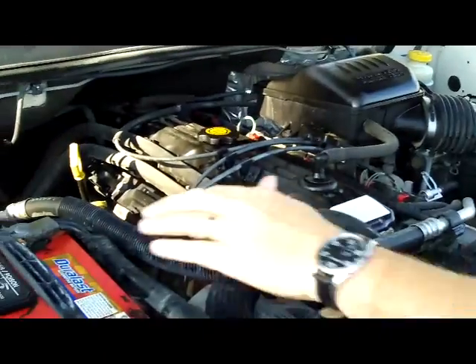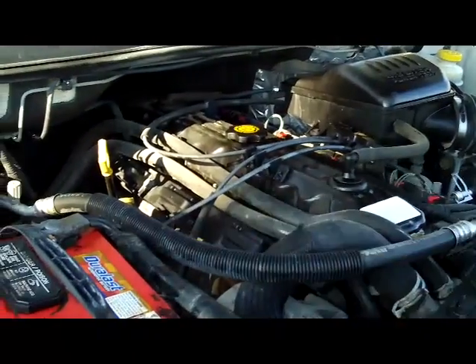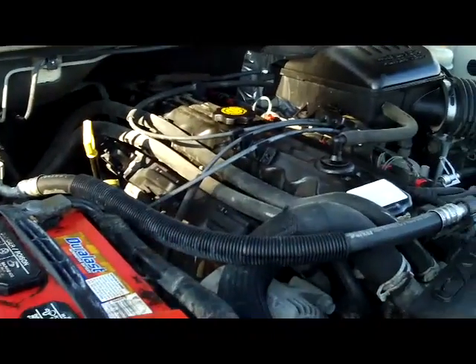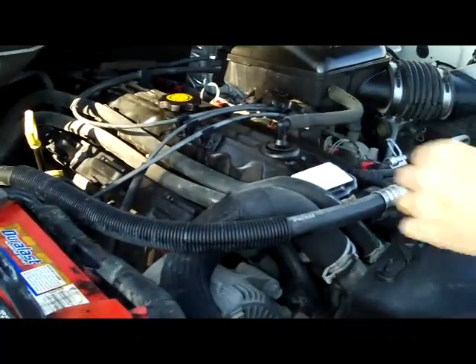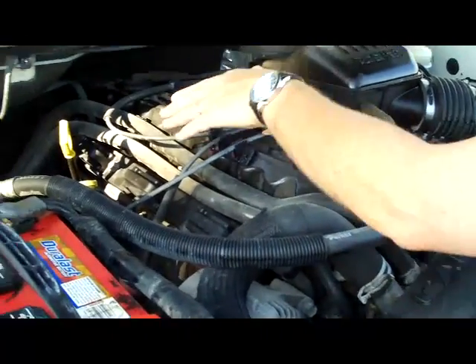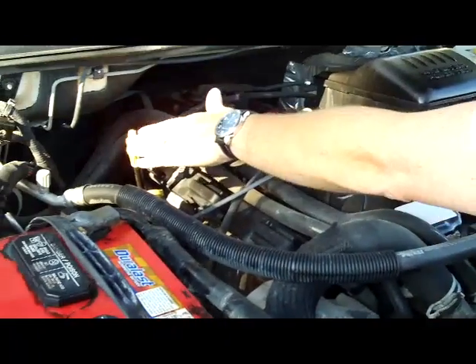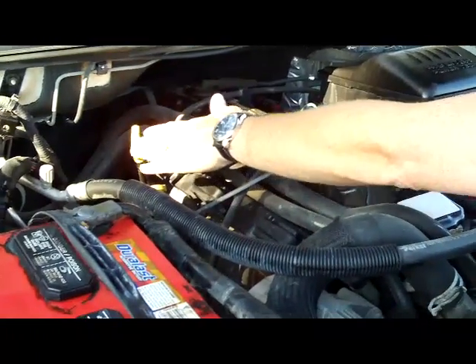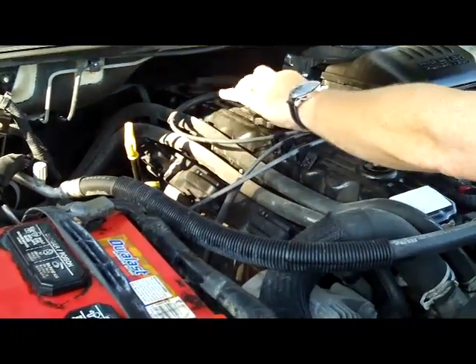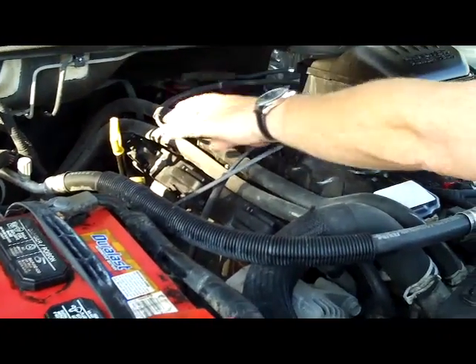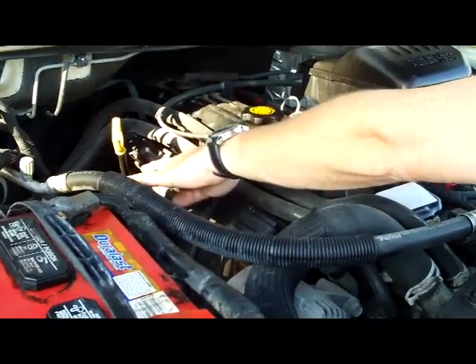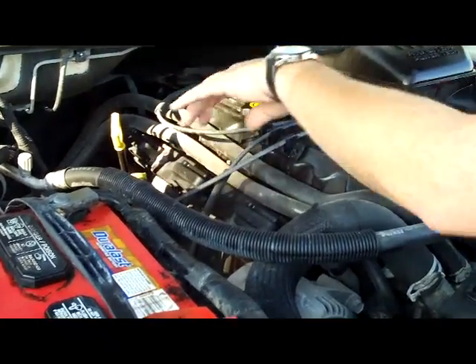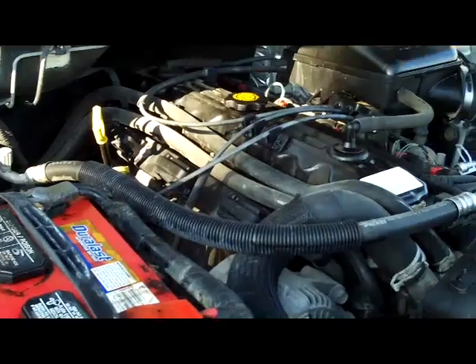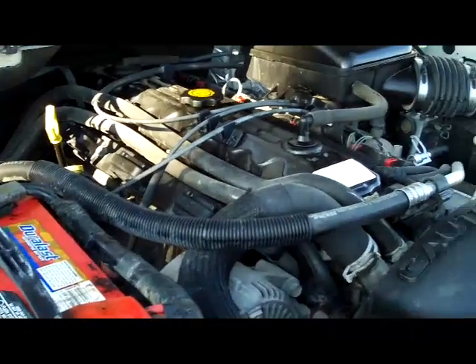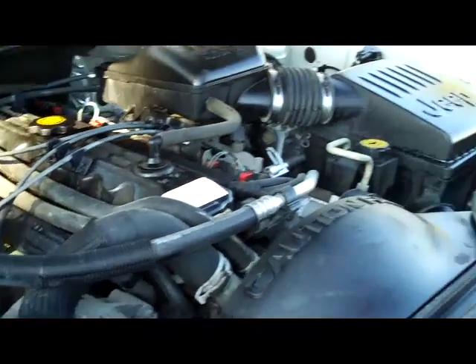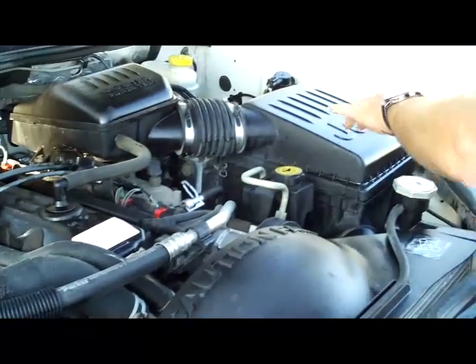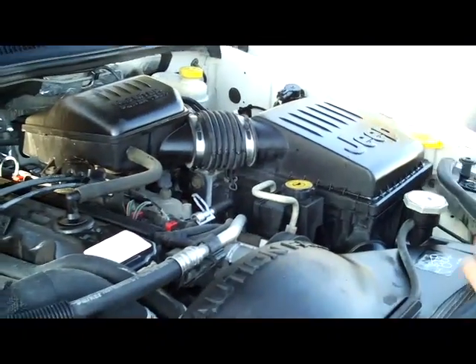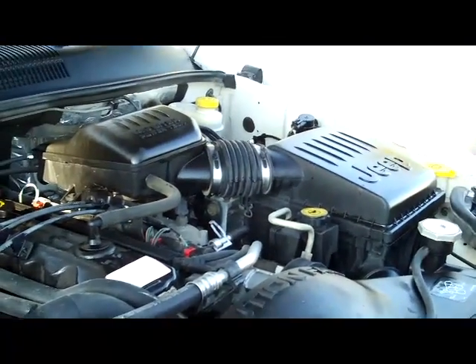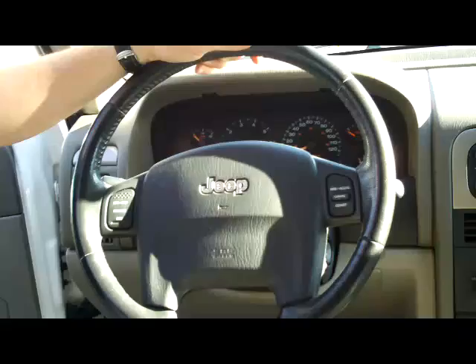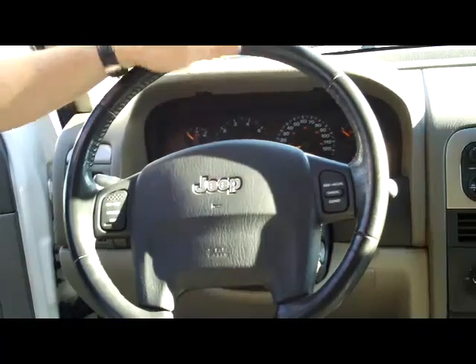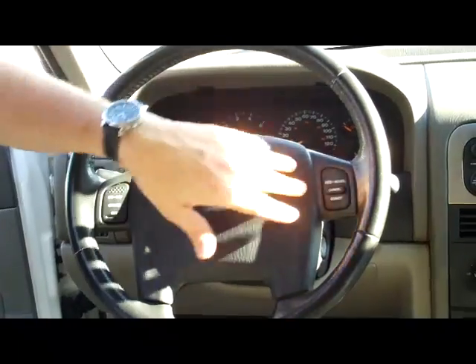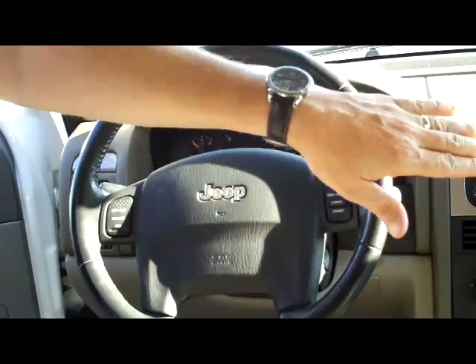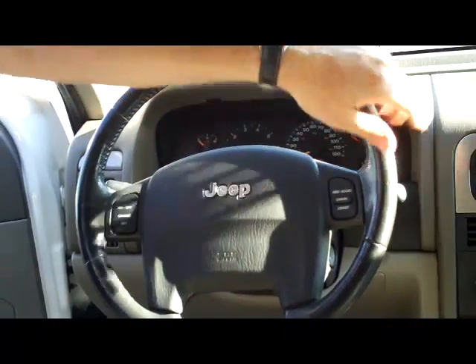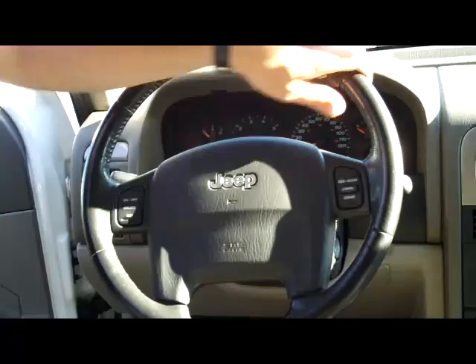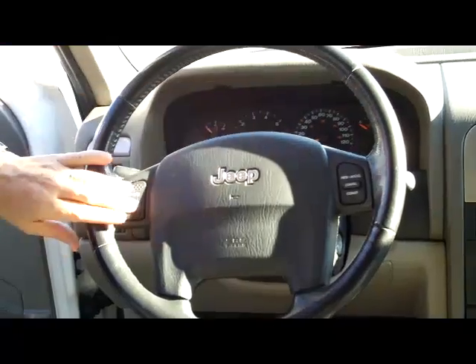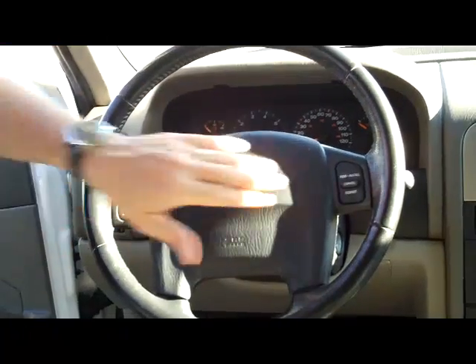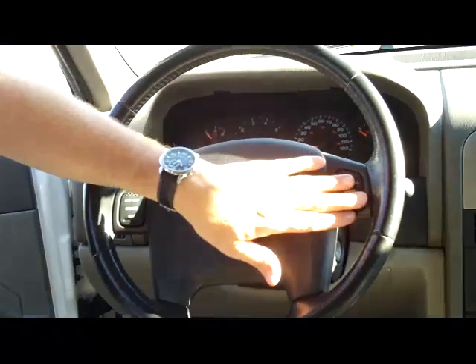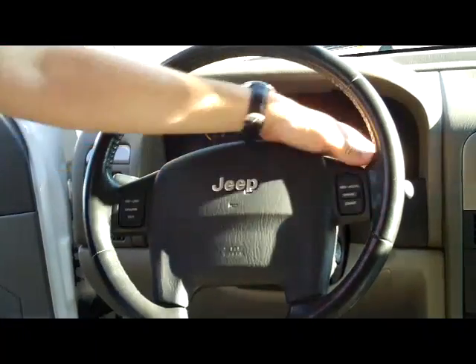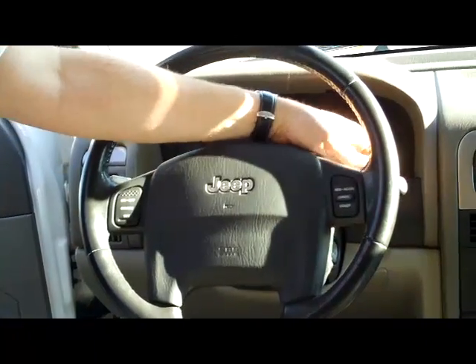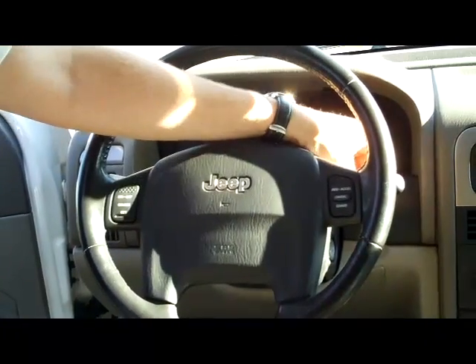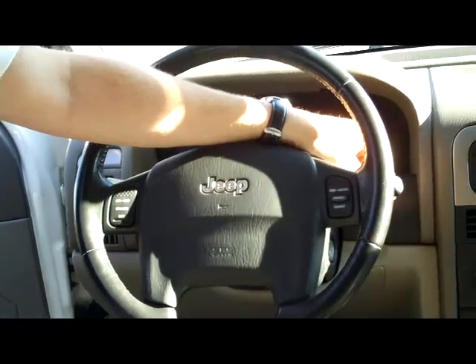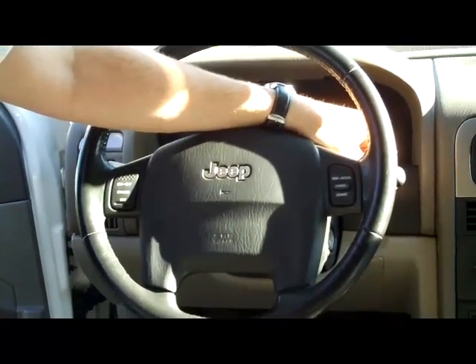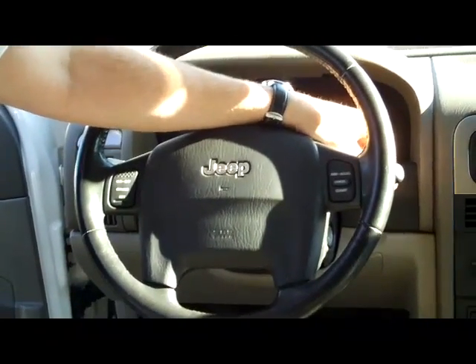You have your maintenance-free battery, insulated dipstick for your oil check and oil fill, also transmission check and fill, and easy access to your filter. Interior: you have your driver and passenger side airbag, fingertip control for your cruise, intermittent wipers for the front, and wiper controls for the back.